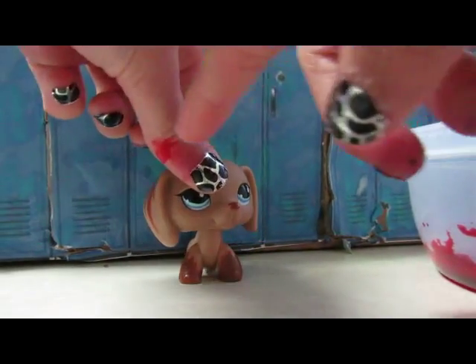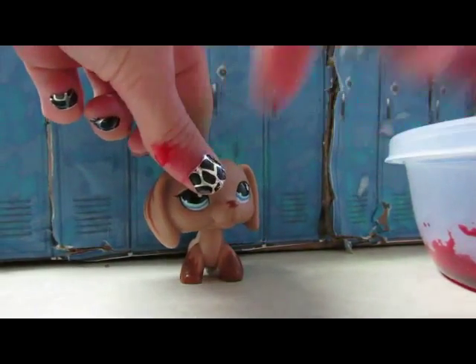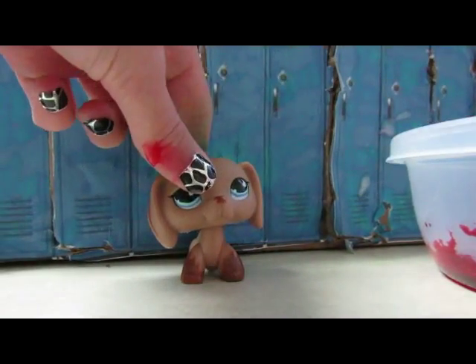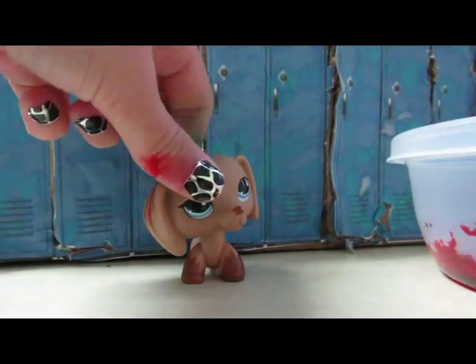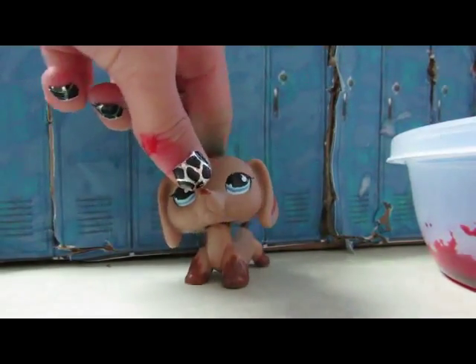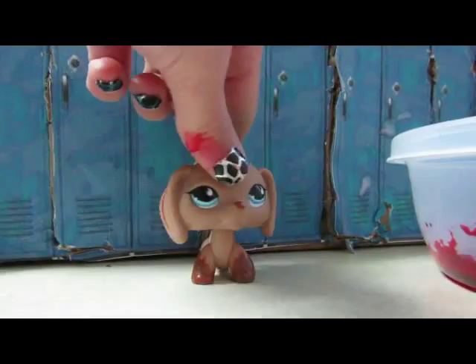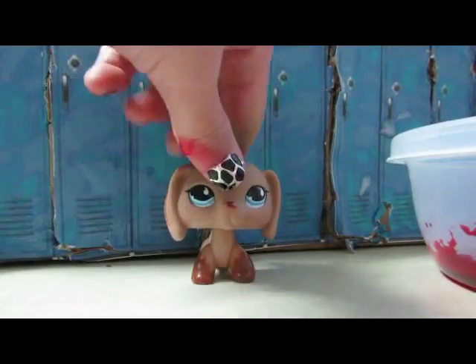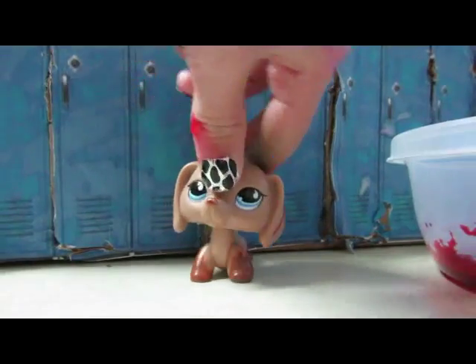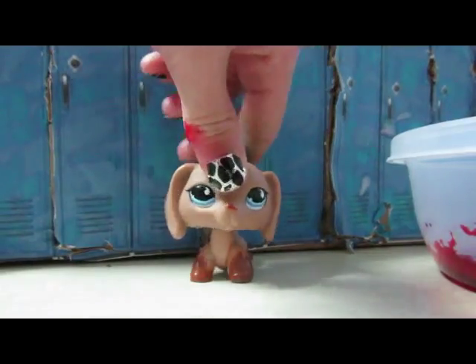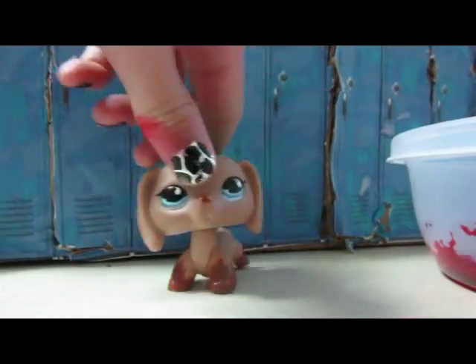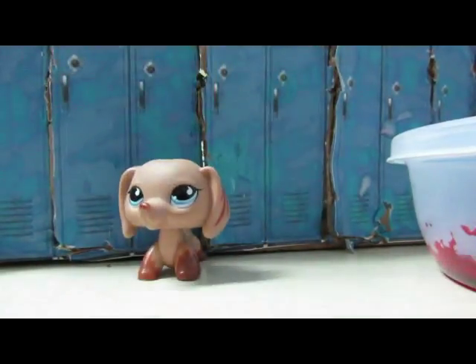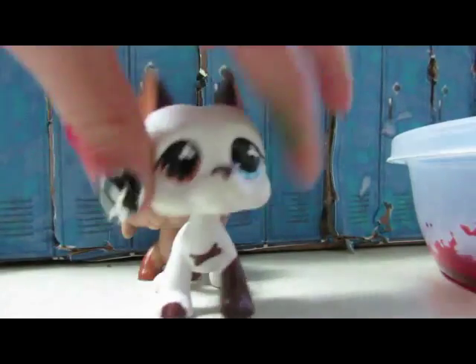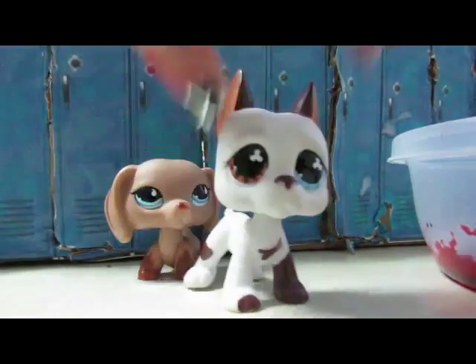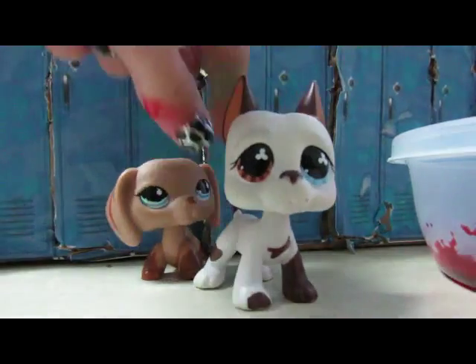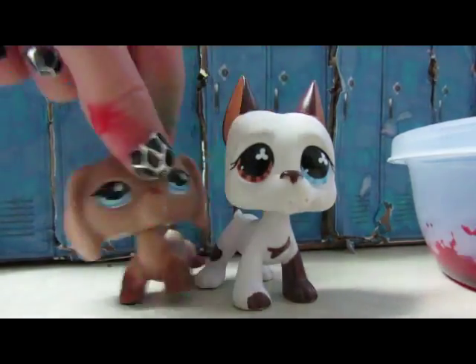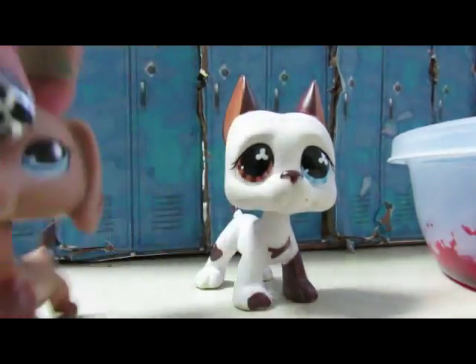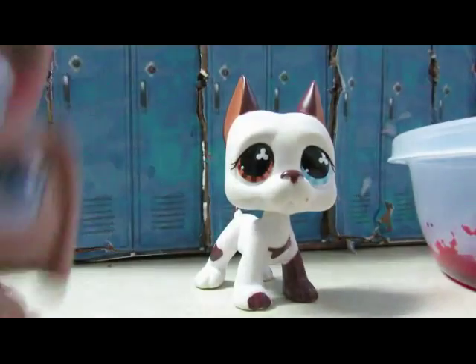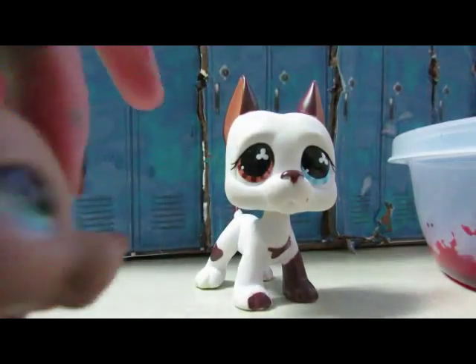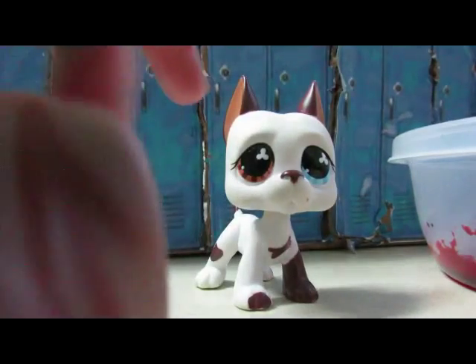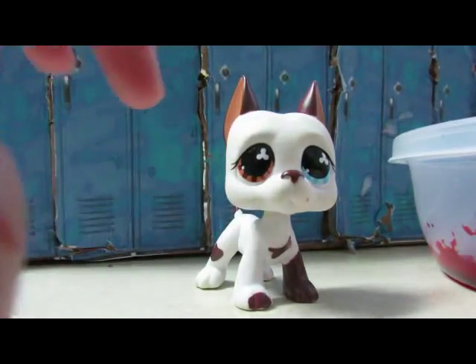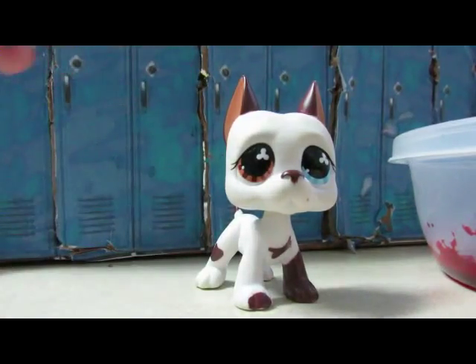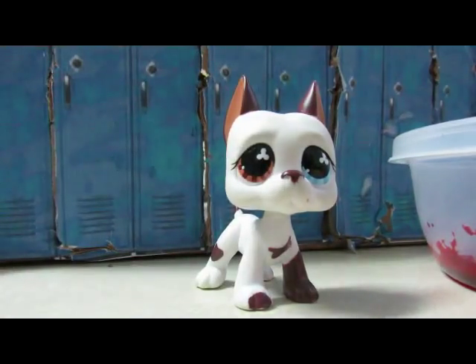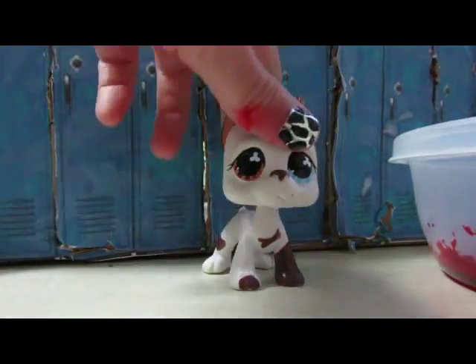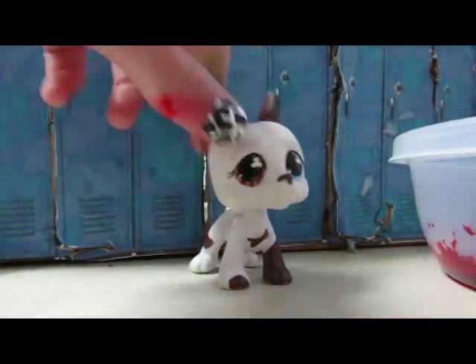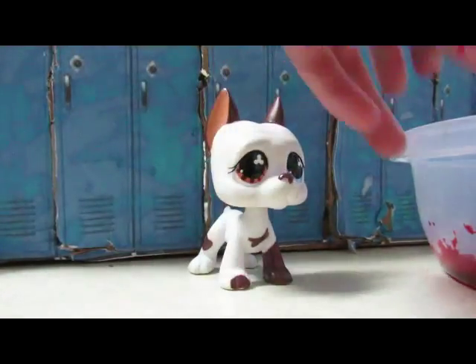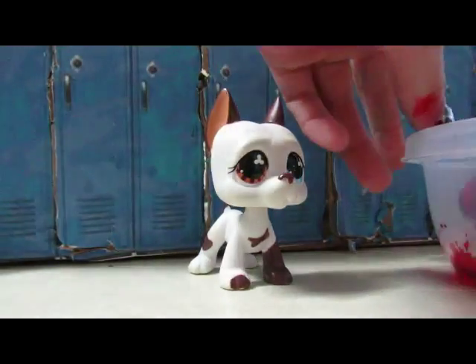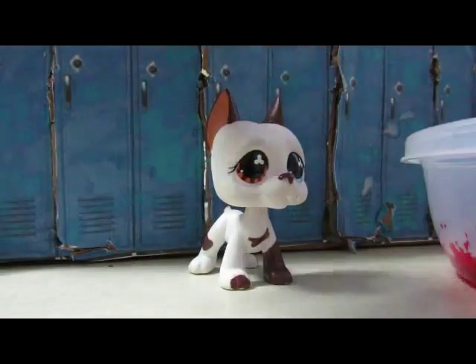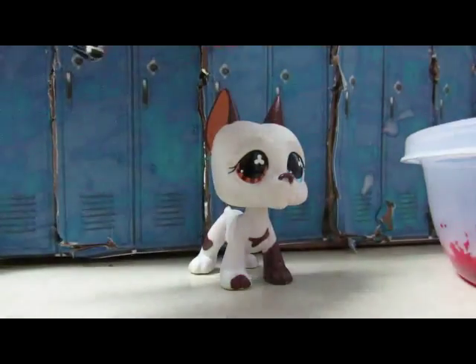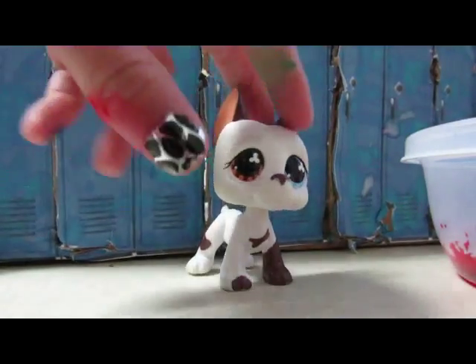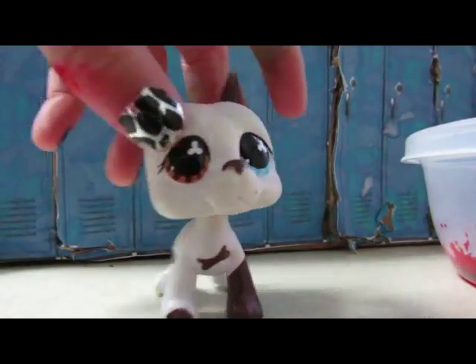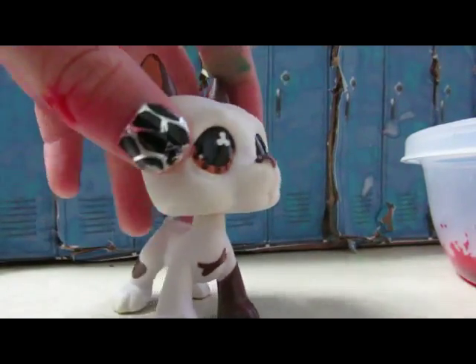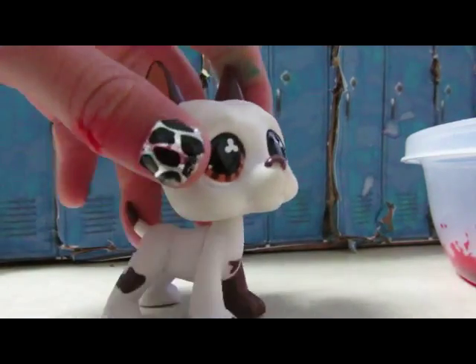You can see there's fake blood on my finger — I'm gonna wash that off after. This is gonna be in my new series, so you guys should really subscribe.